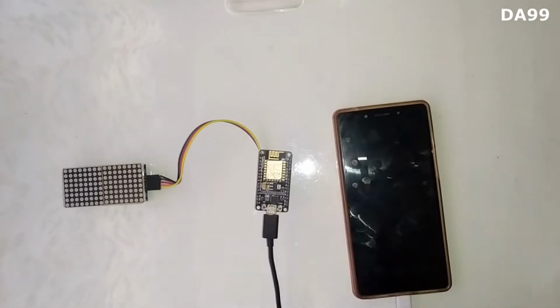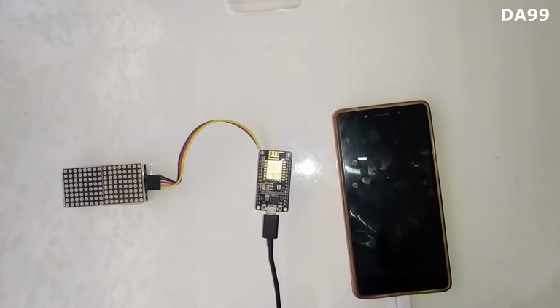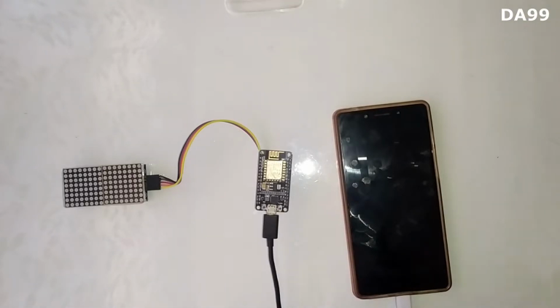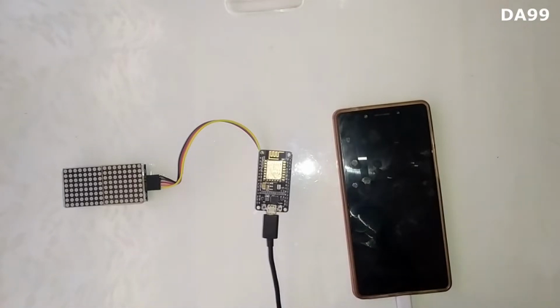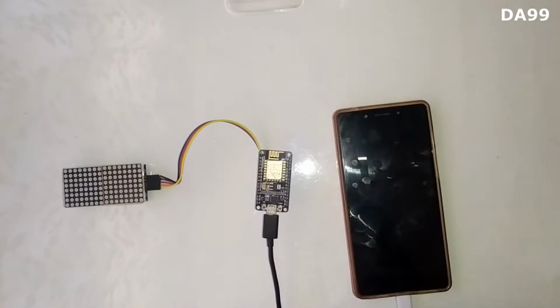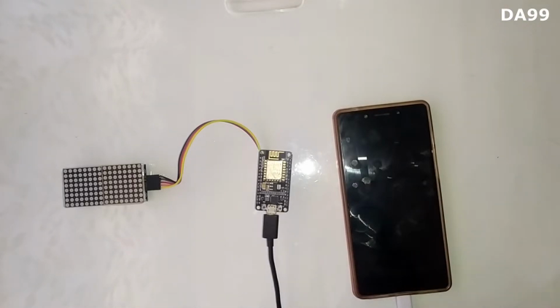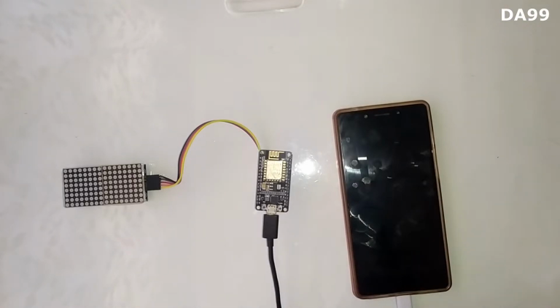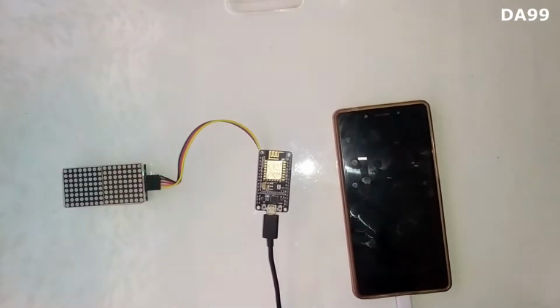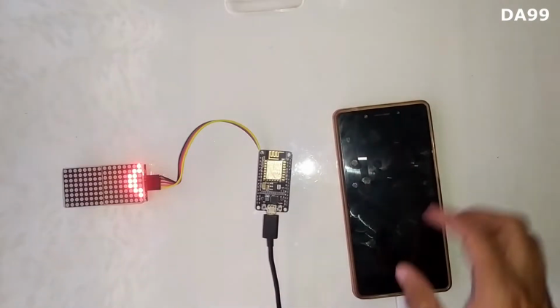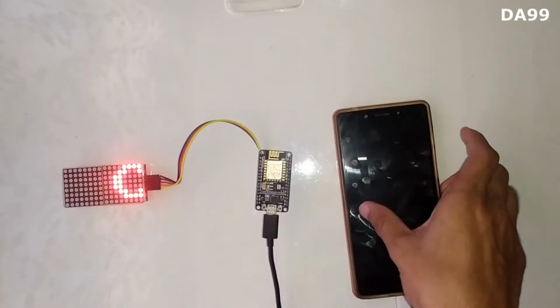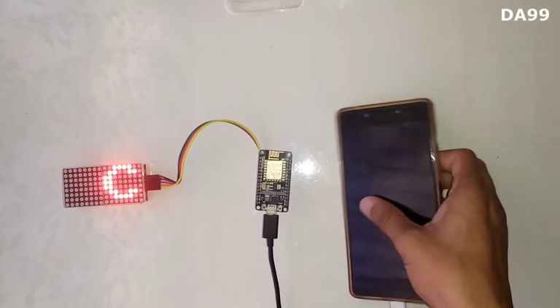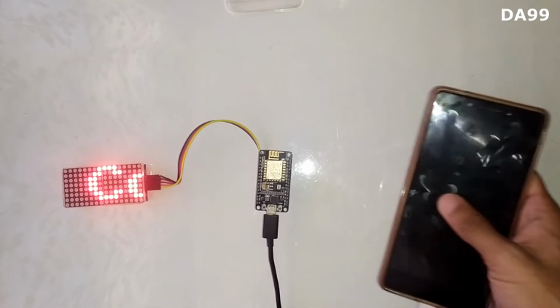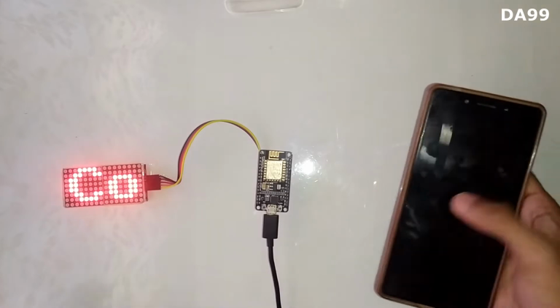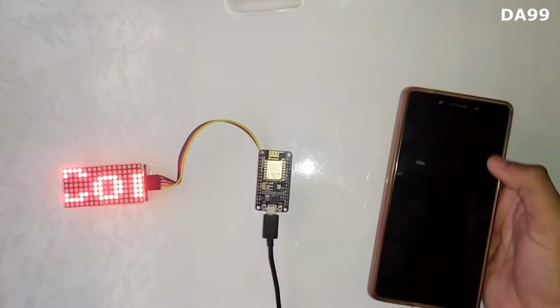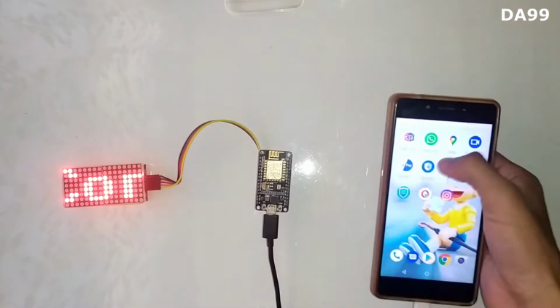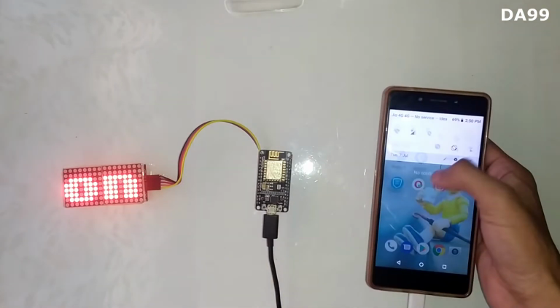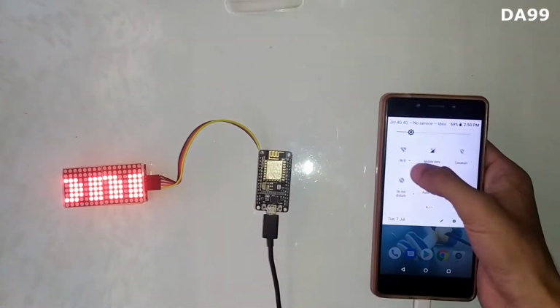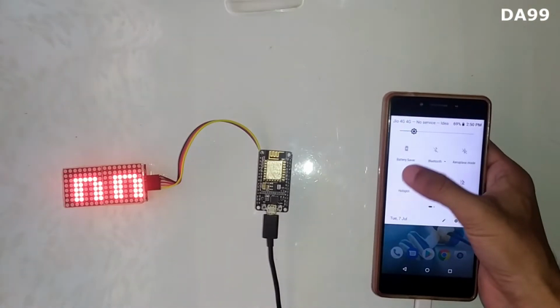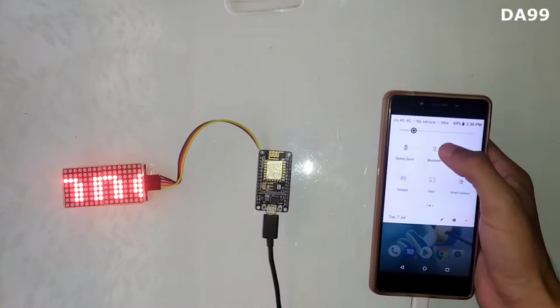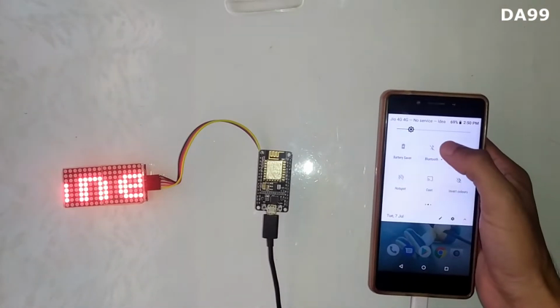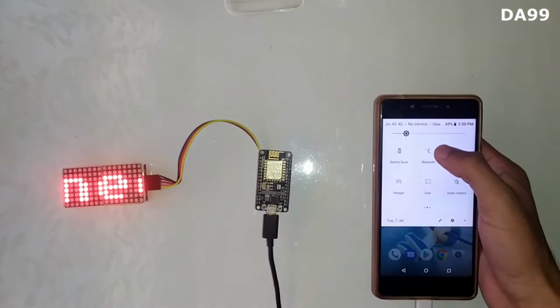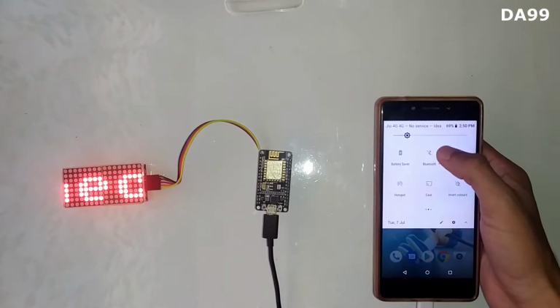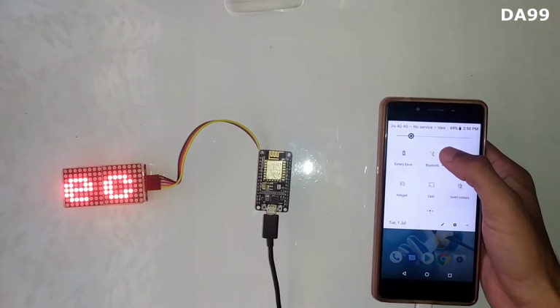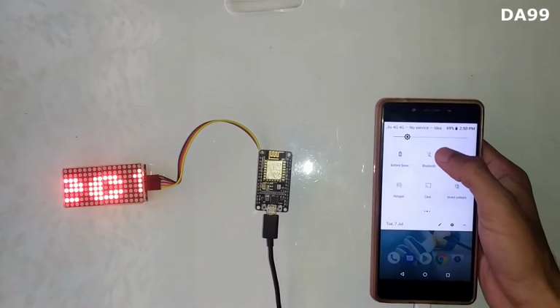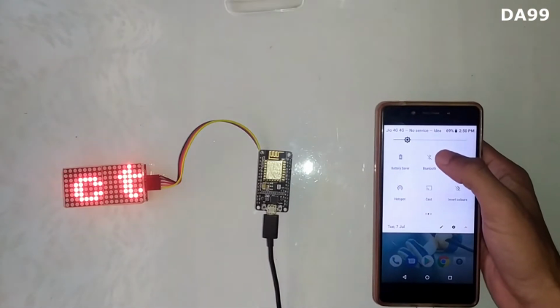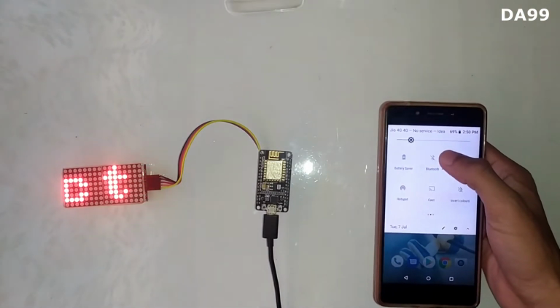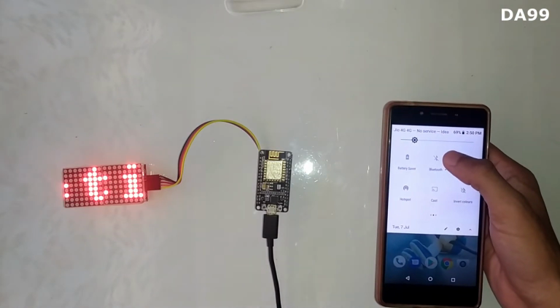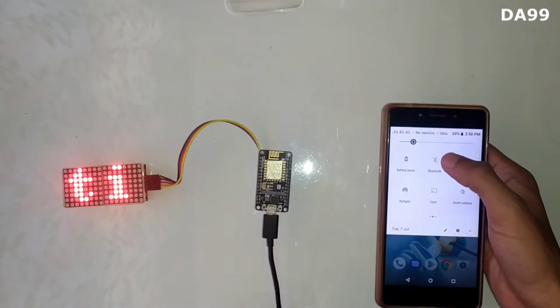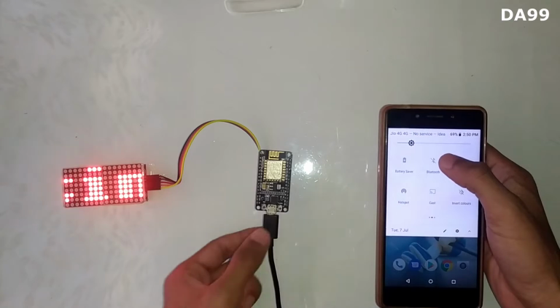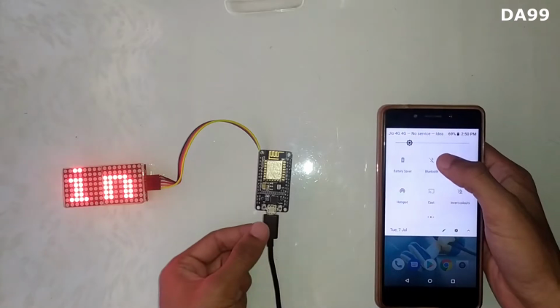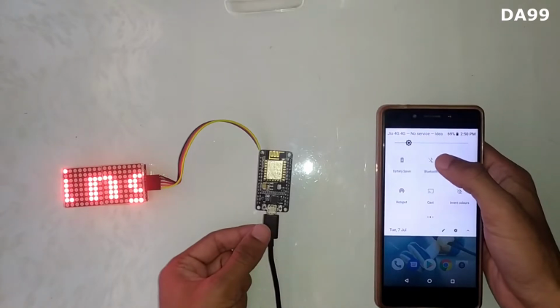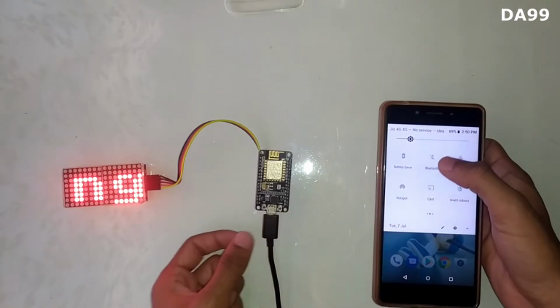You have to power this using a USB cable. I have powered it using my smartphone. Then turn on your hotspot — I have uploaded my hotspot SSID and password into this microcontroller.